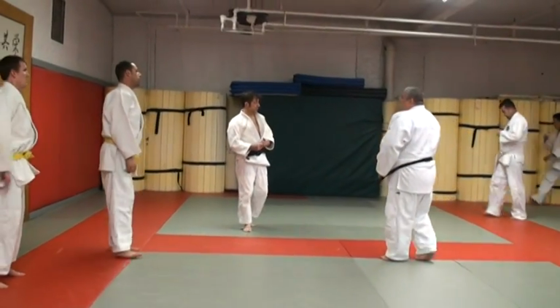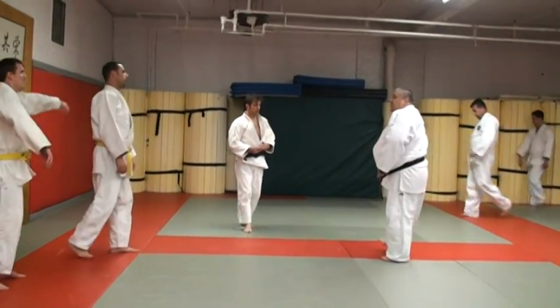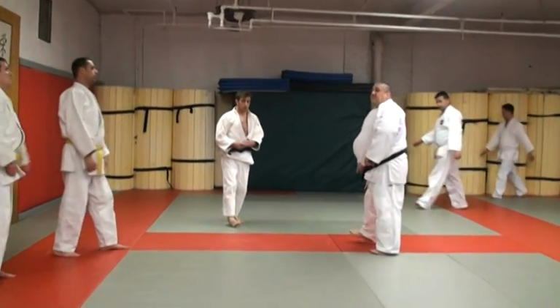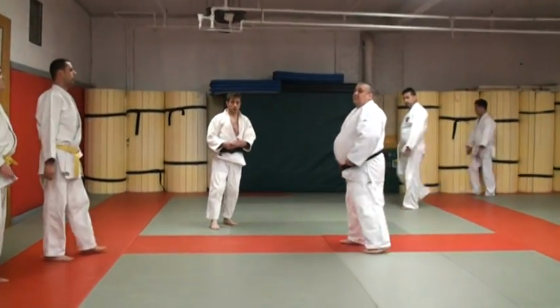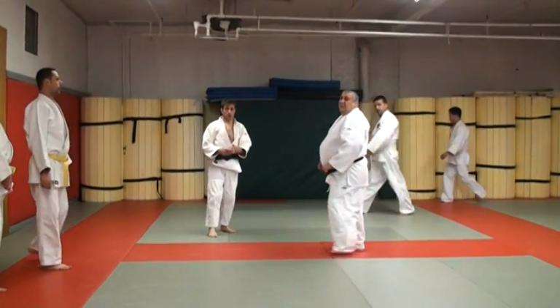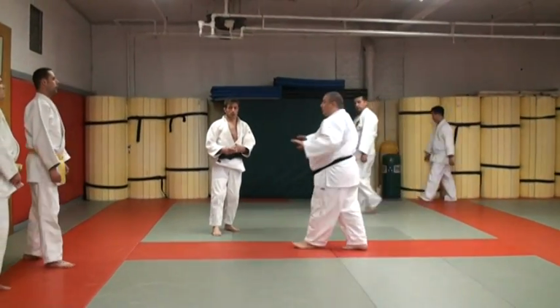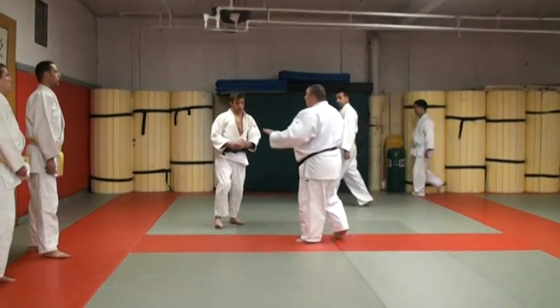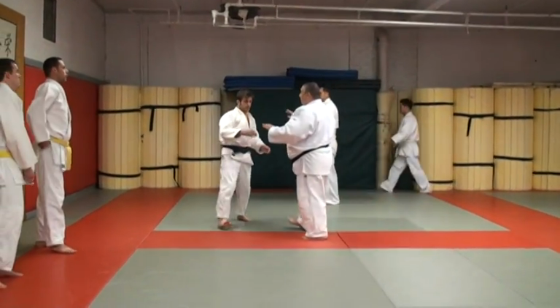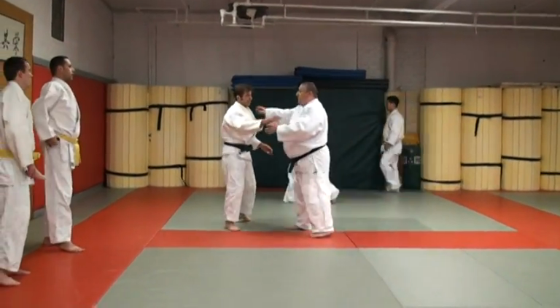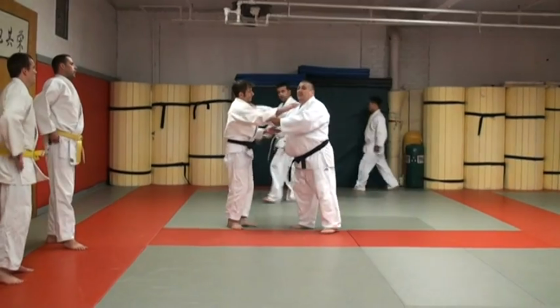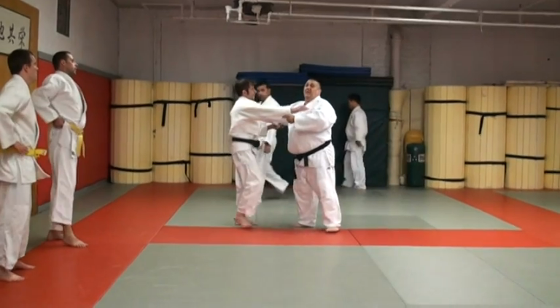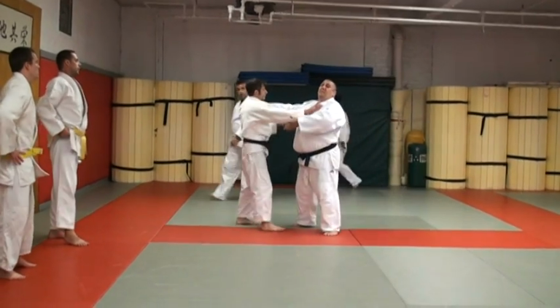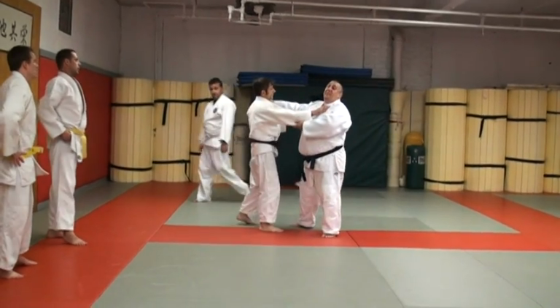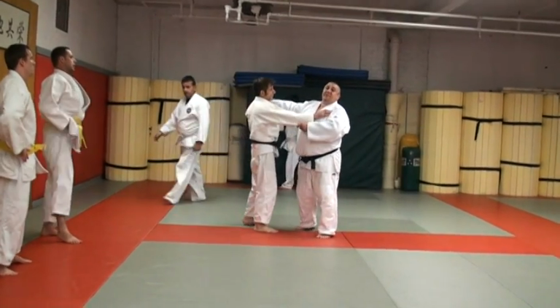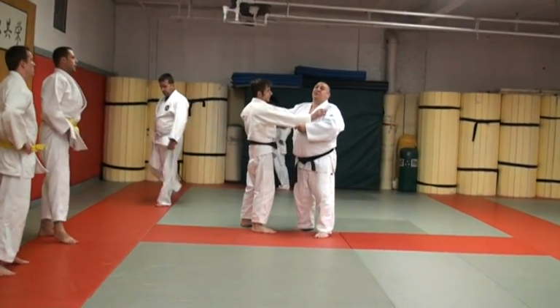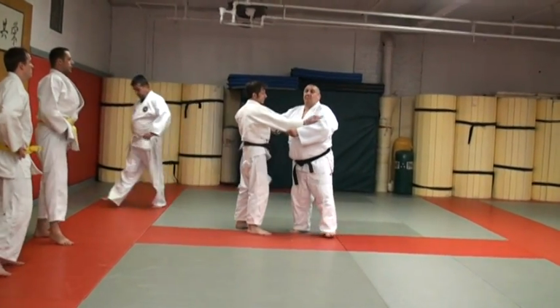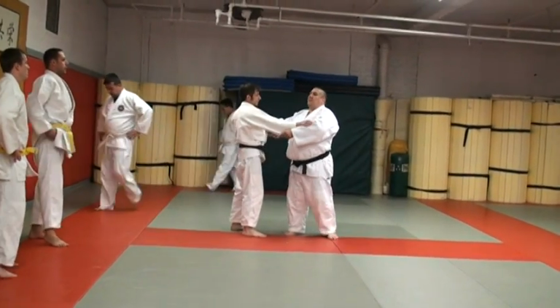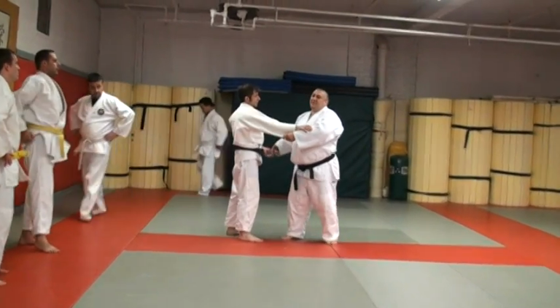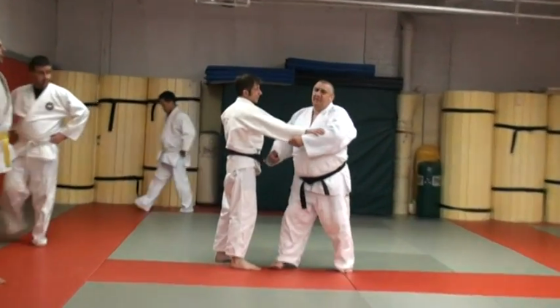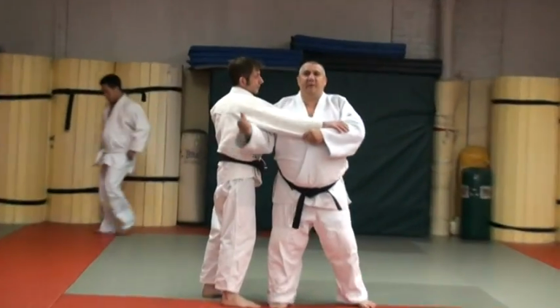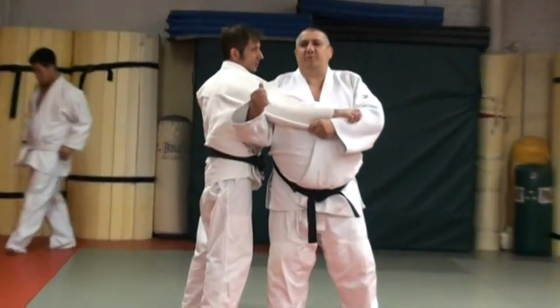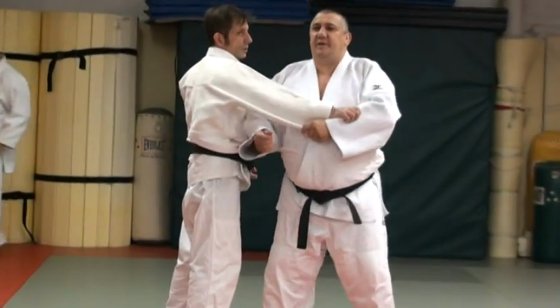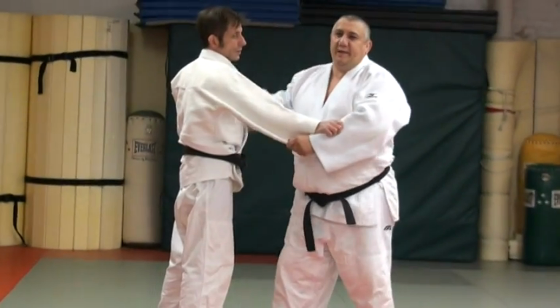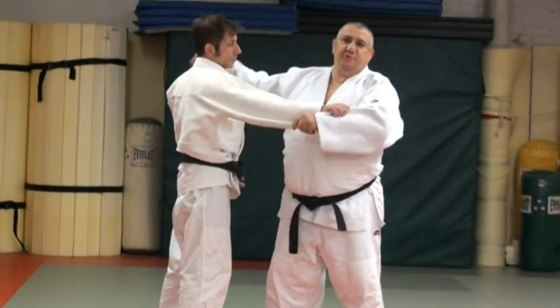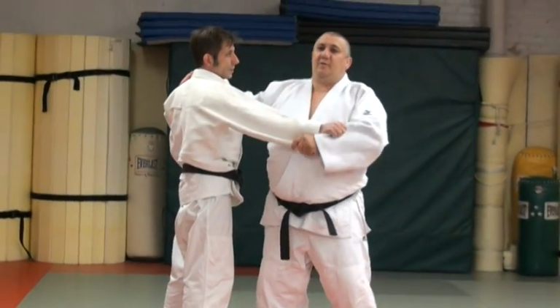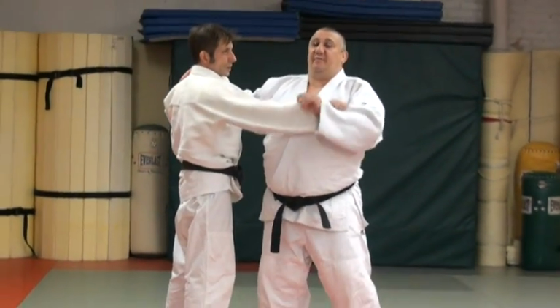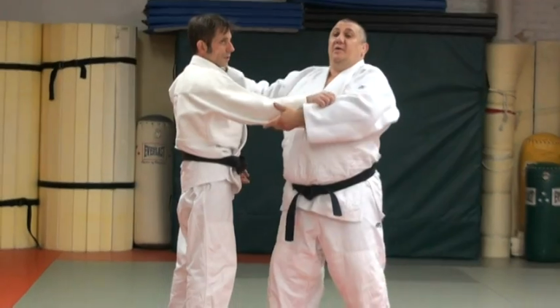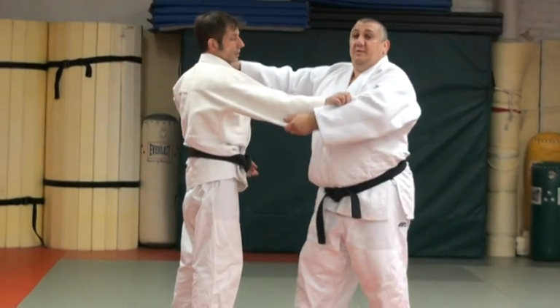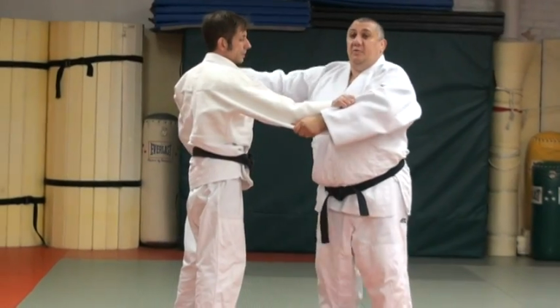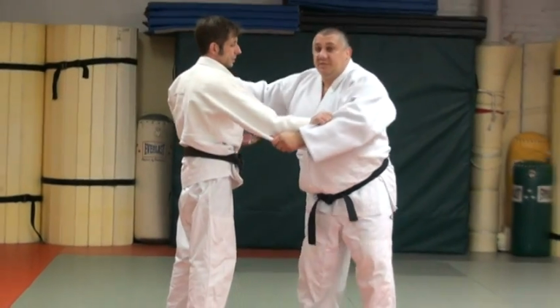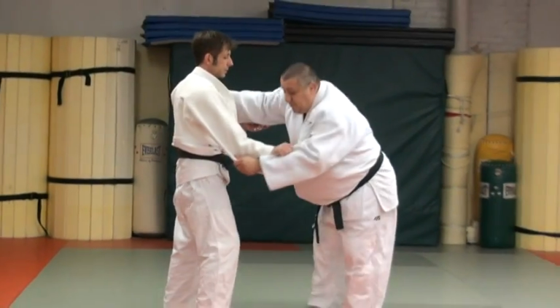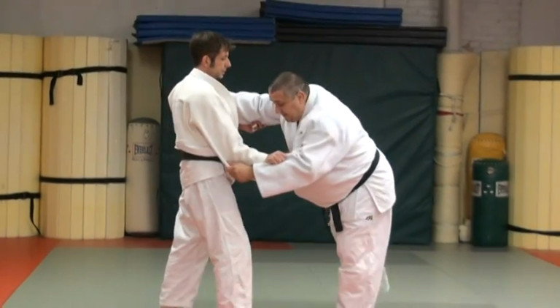Let's do the next two rounds of uchikomi. Now remember, when I say uchikomi, you don't have to start right away. You can start on the basic.